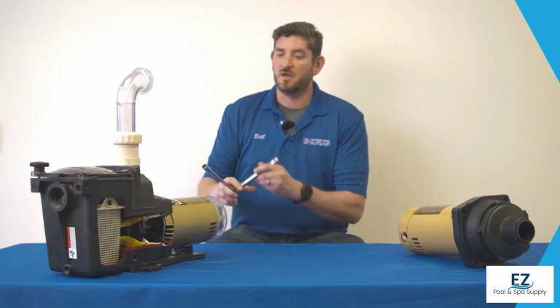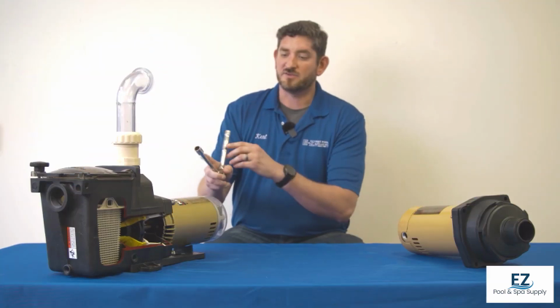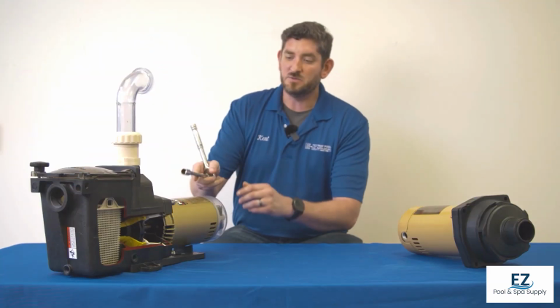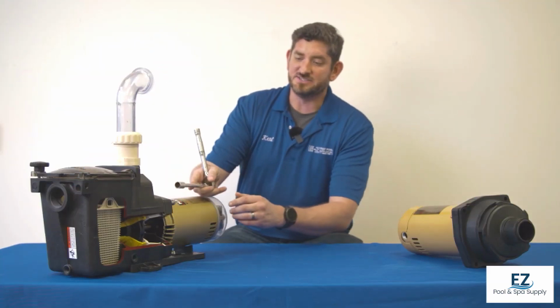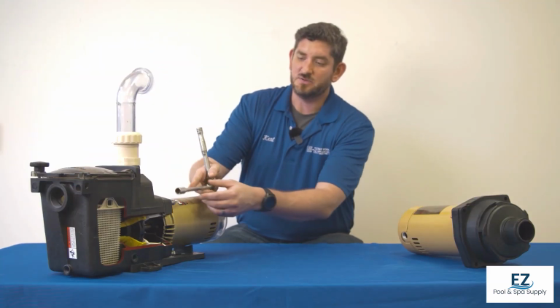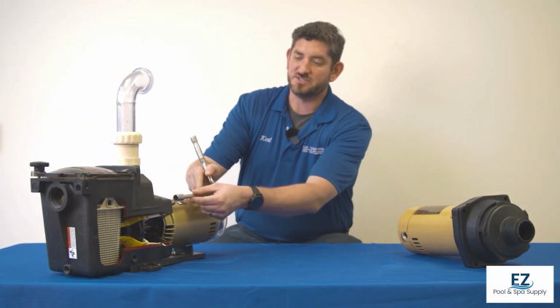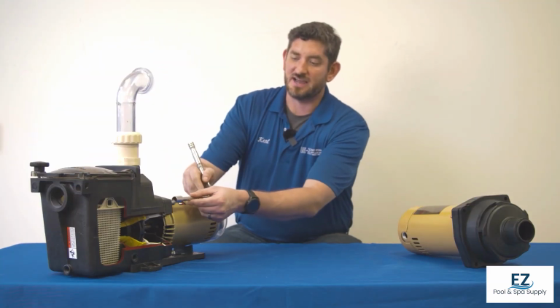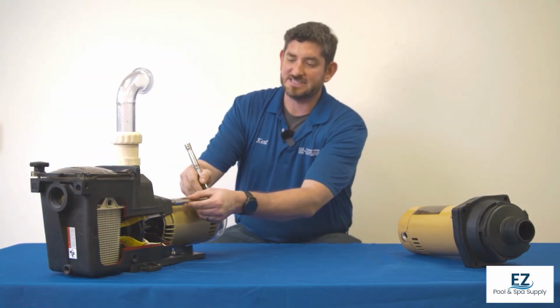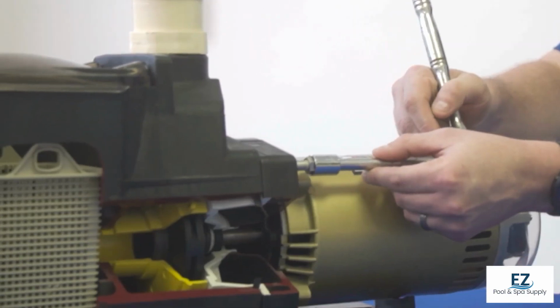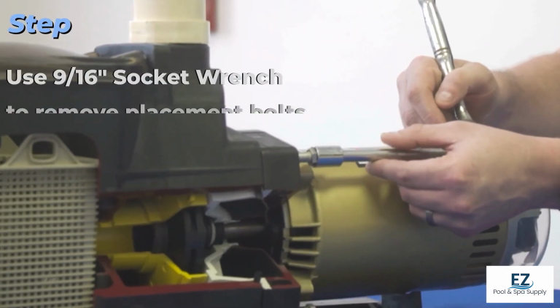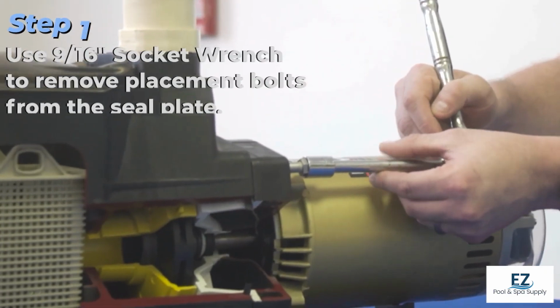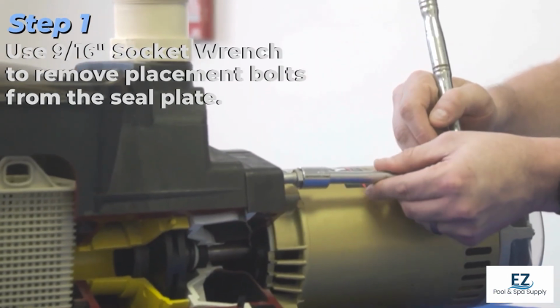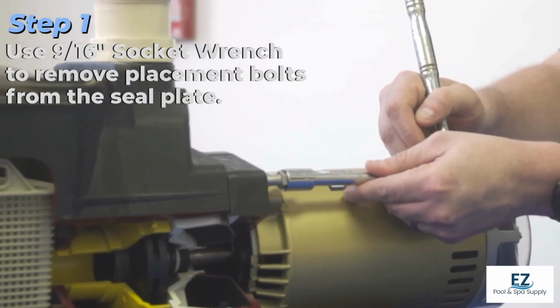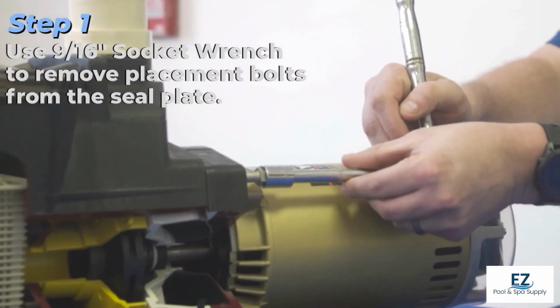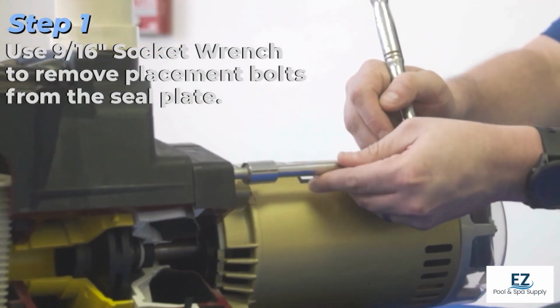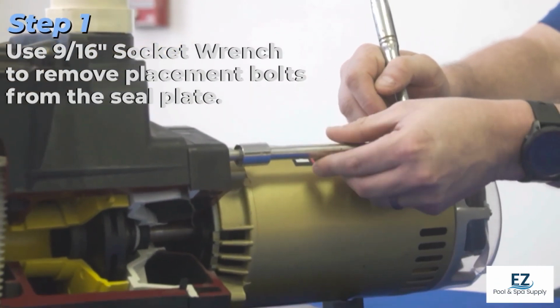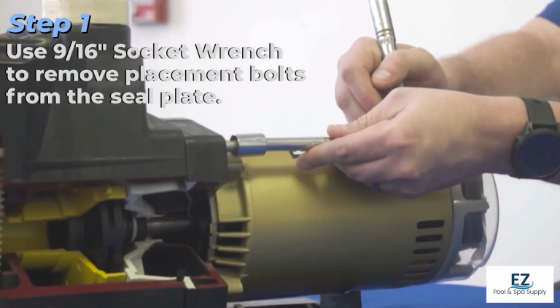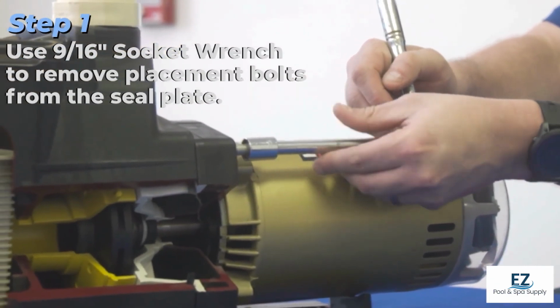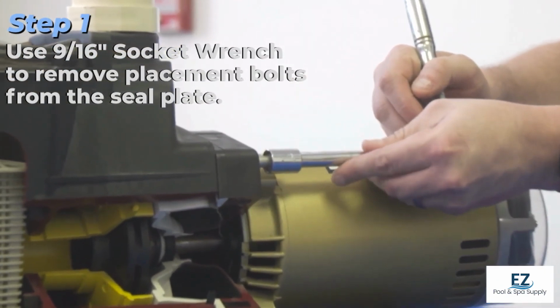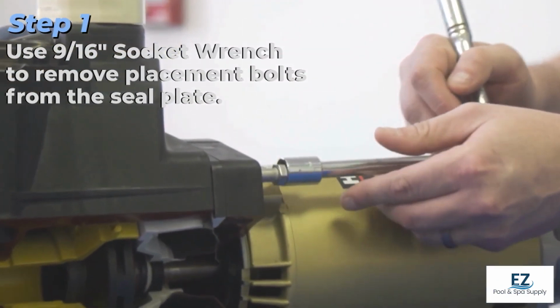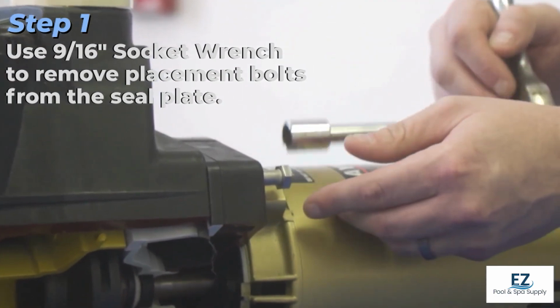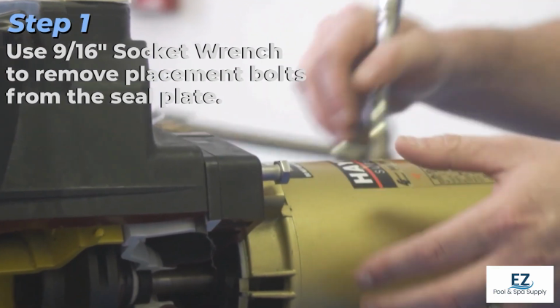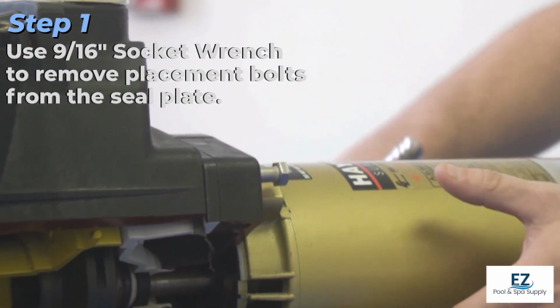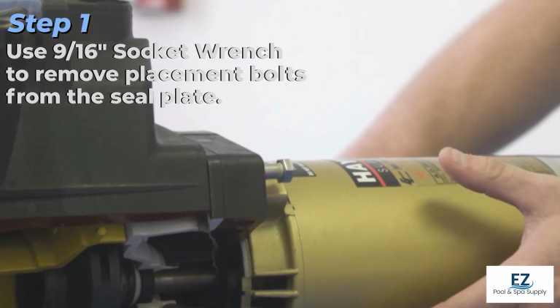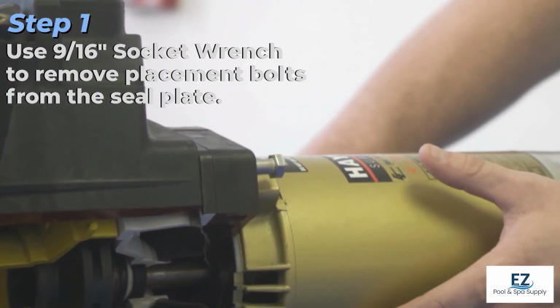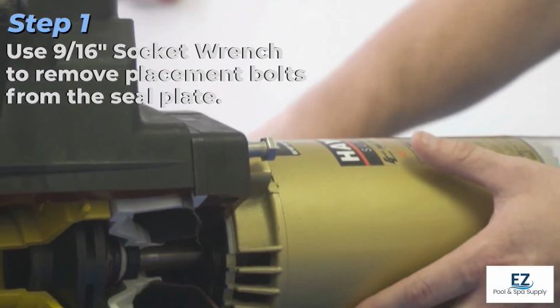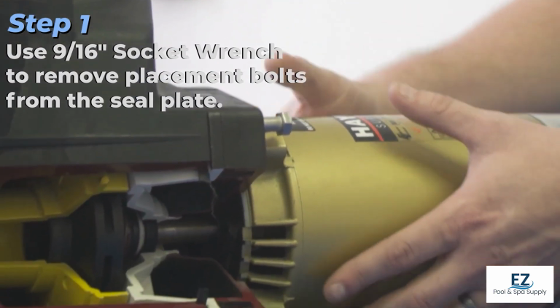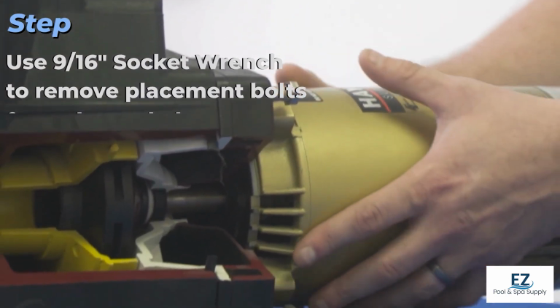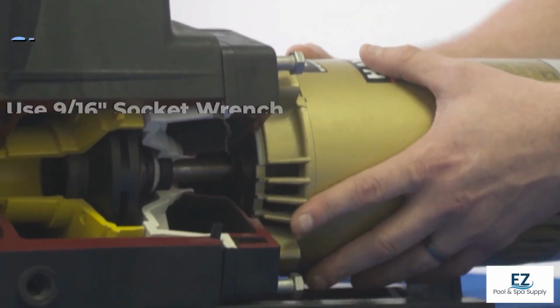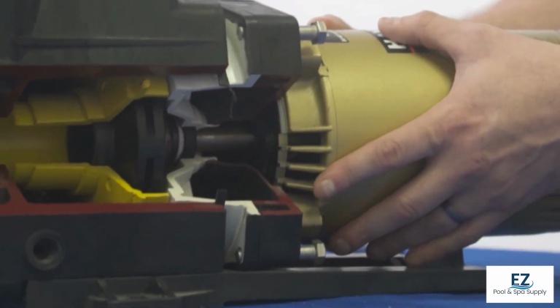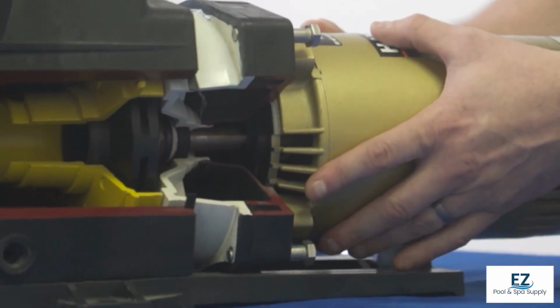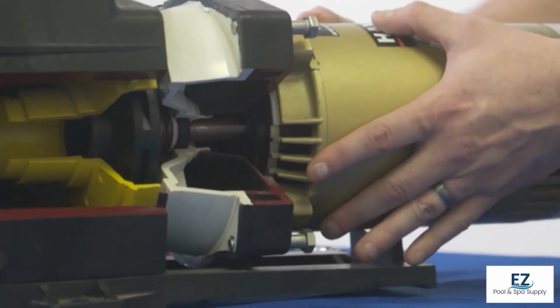The first thing we'll need to do is use a 9/16 socket wrench to remove the placement bolts from the seal plate on your Hayward Super Pump. This will allow the motor to slide out.